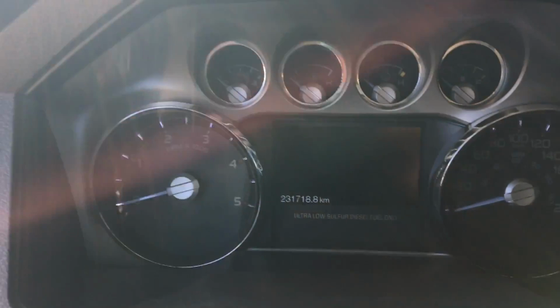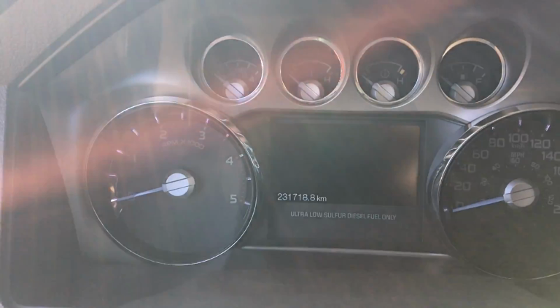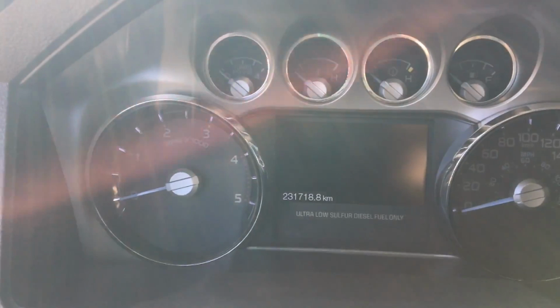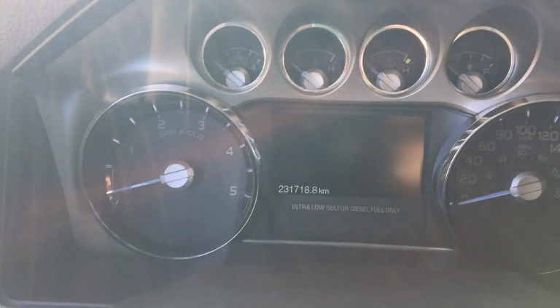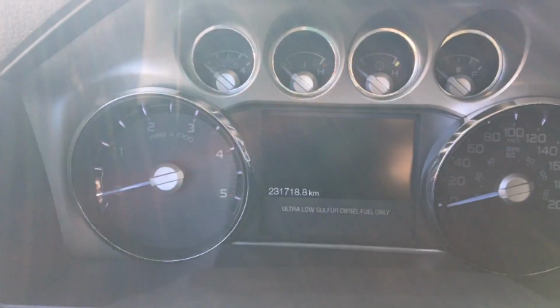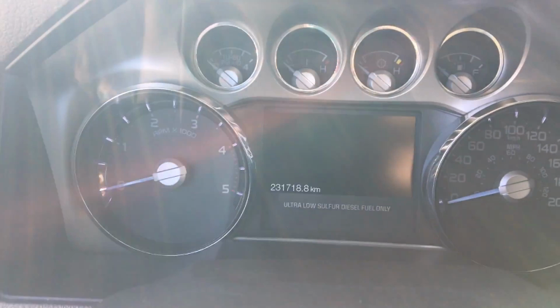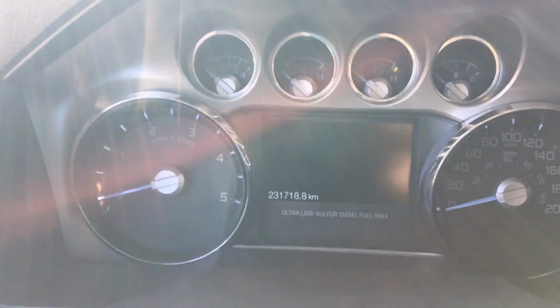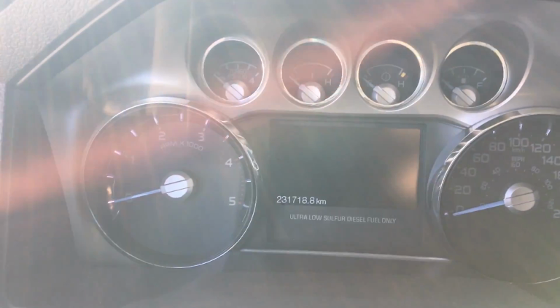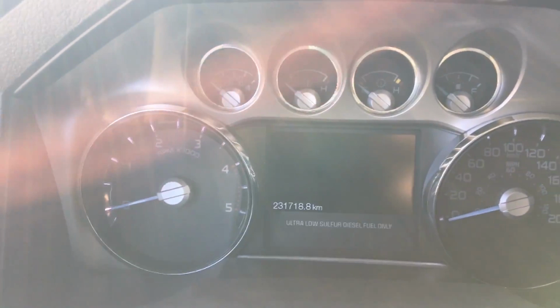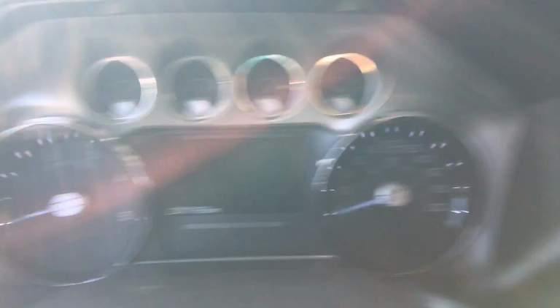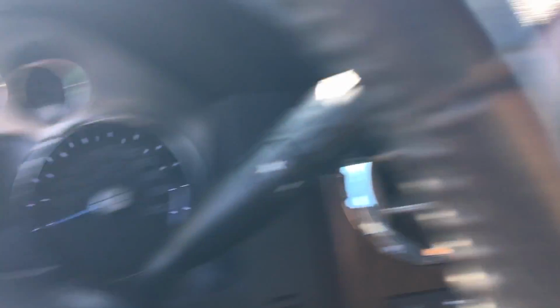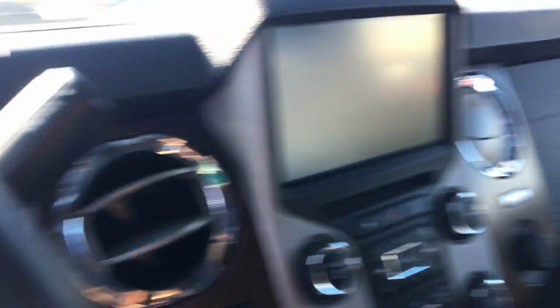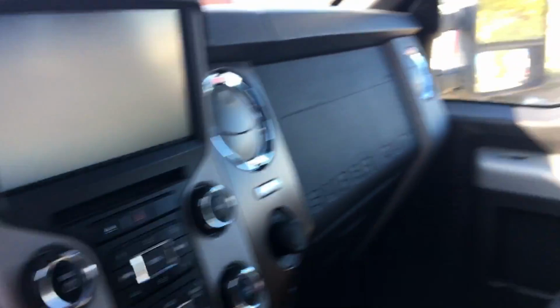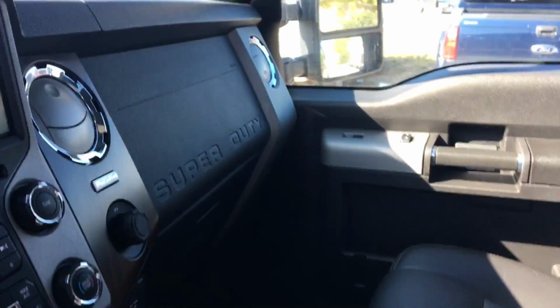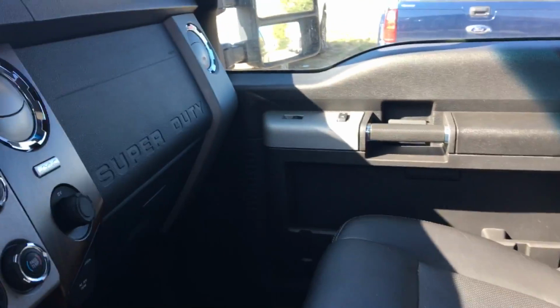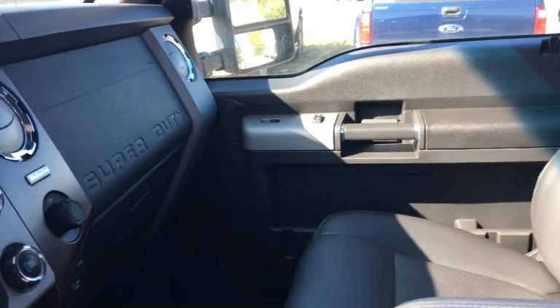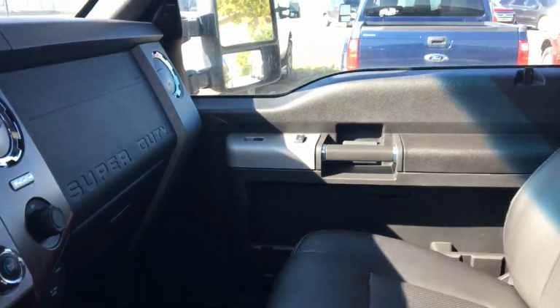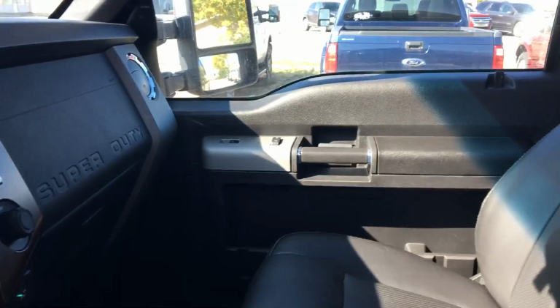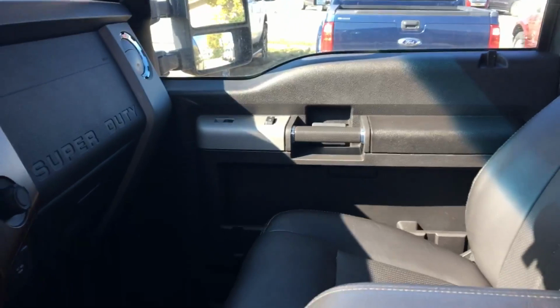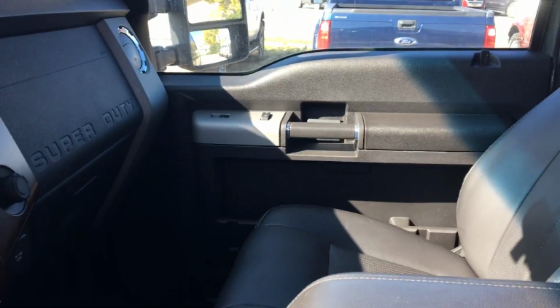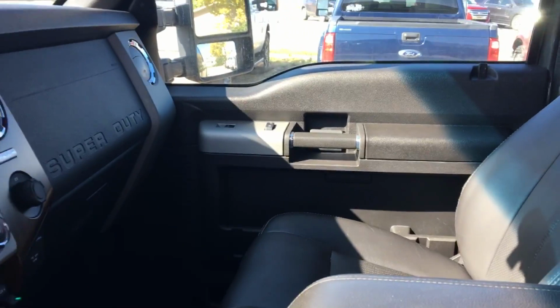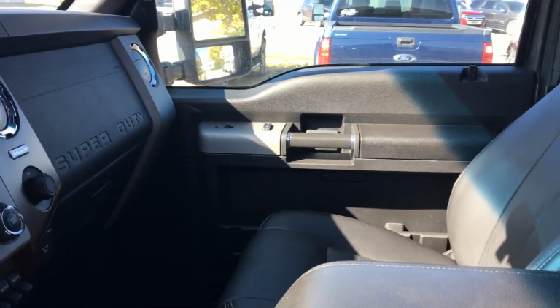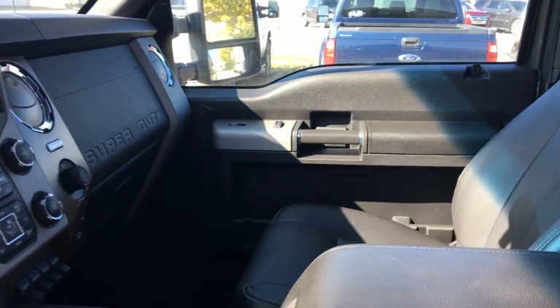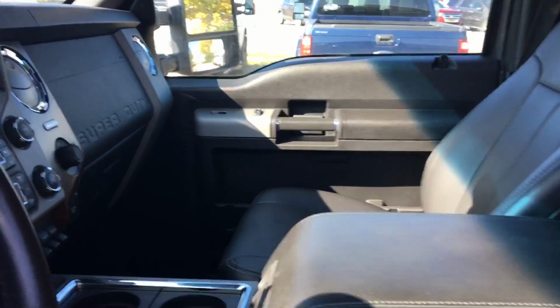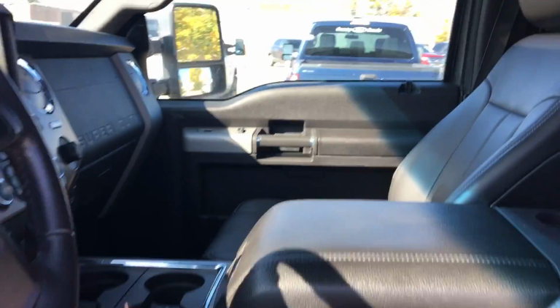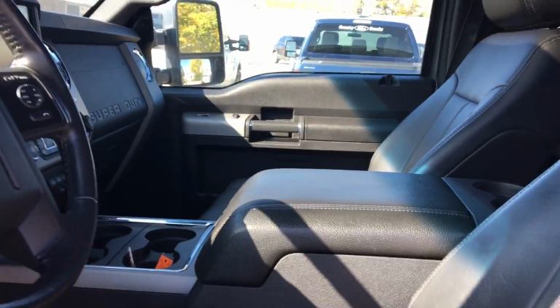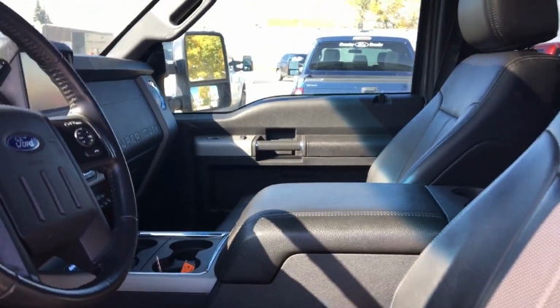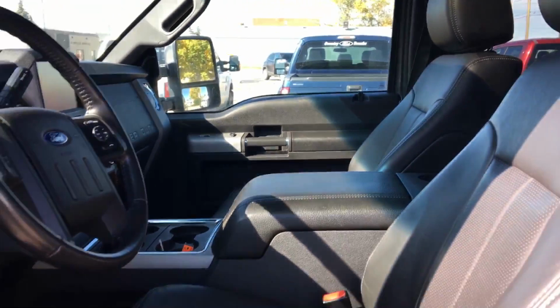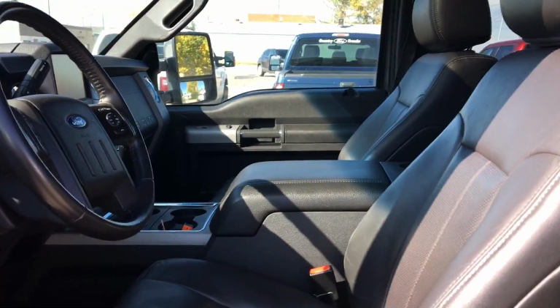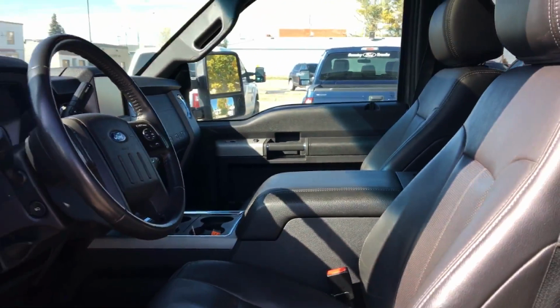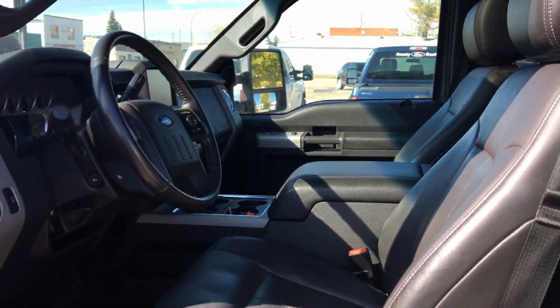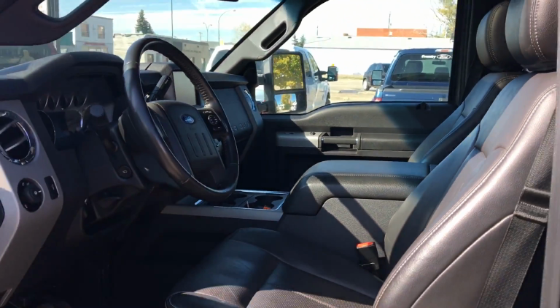Just over 231,000 kilometers on here. Lots of life left in this diesel. It's a nice truck with lots of features.